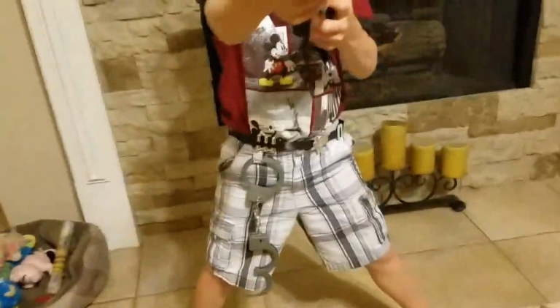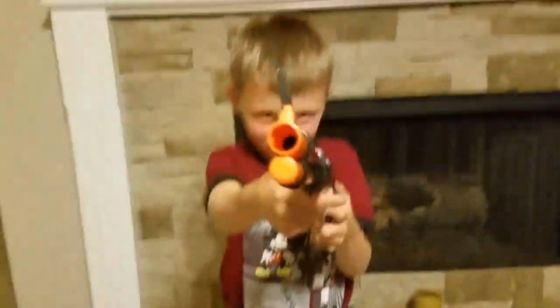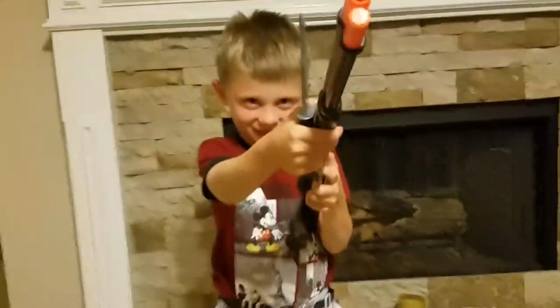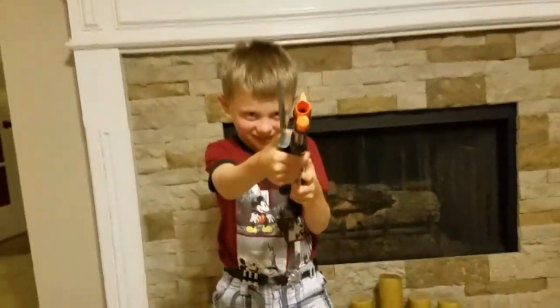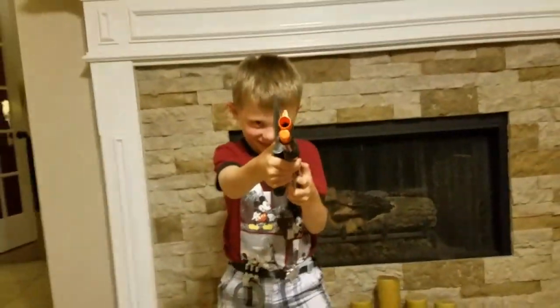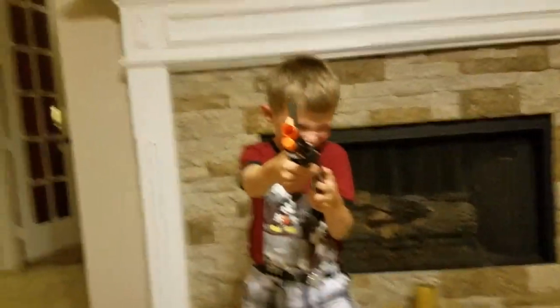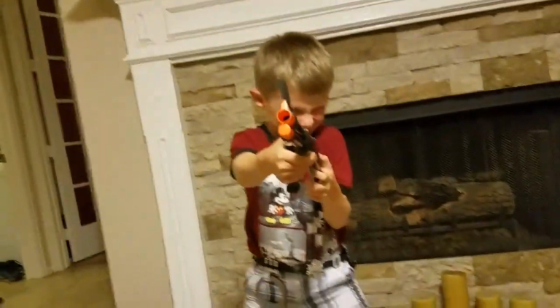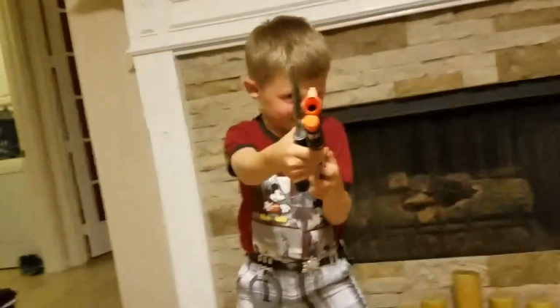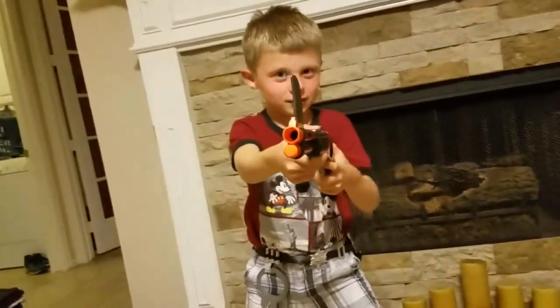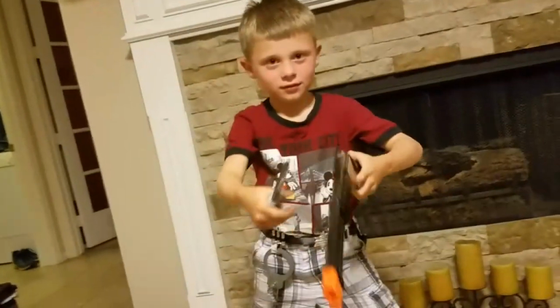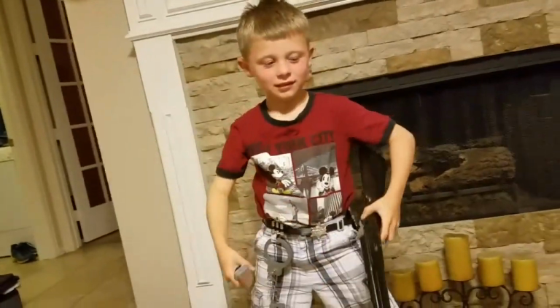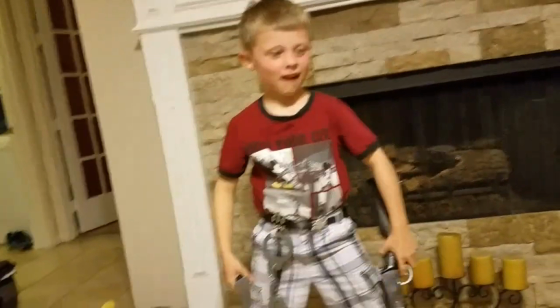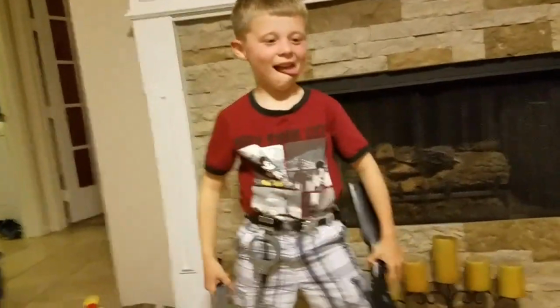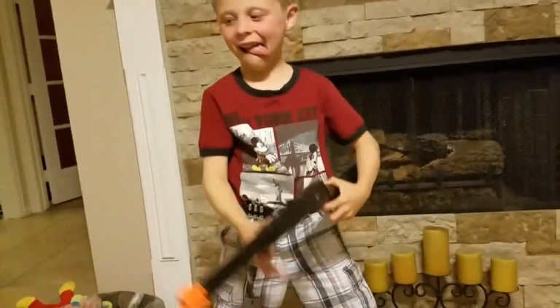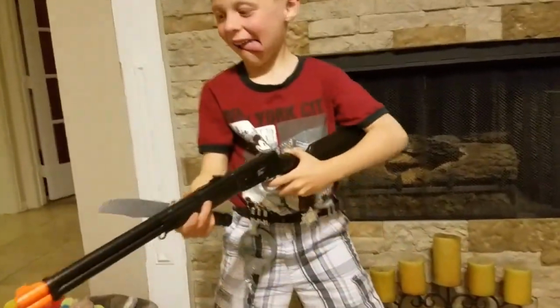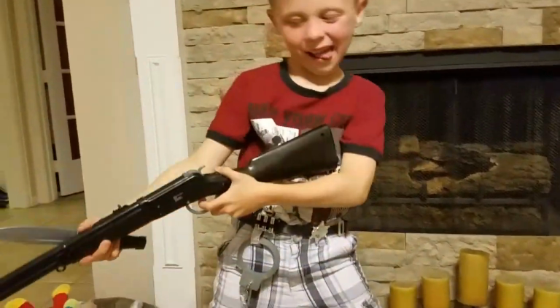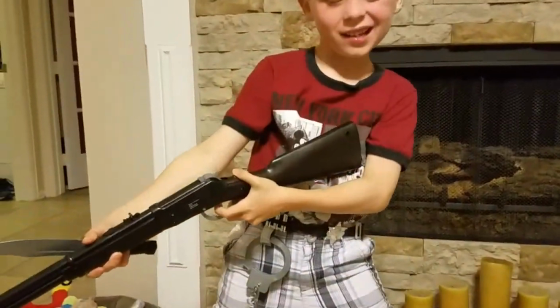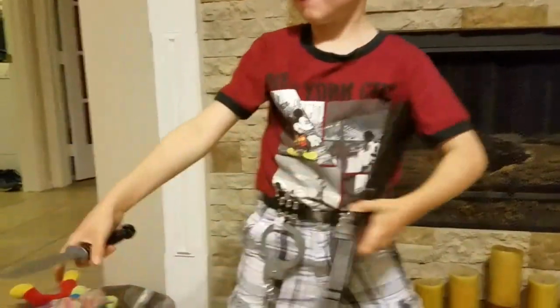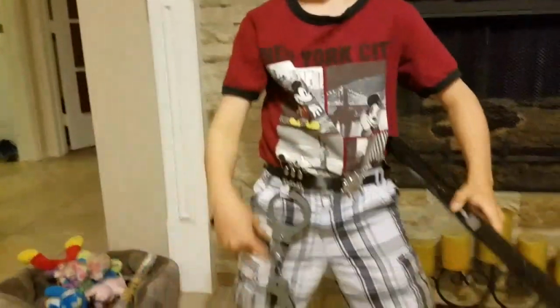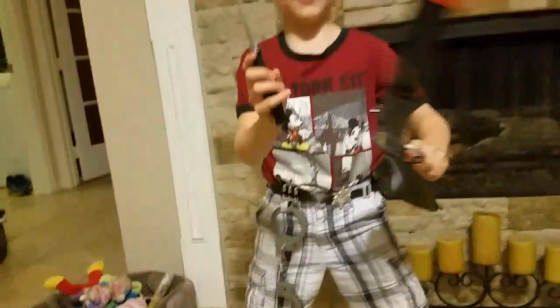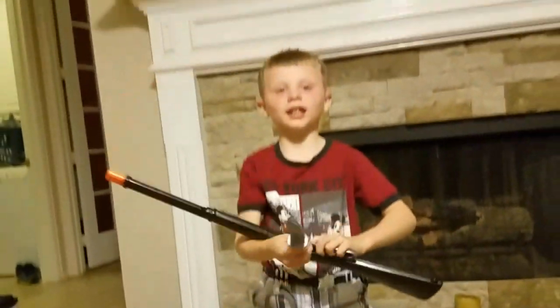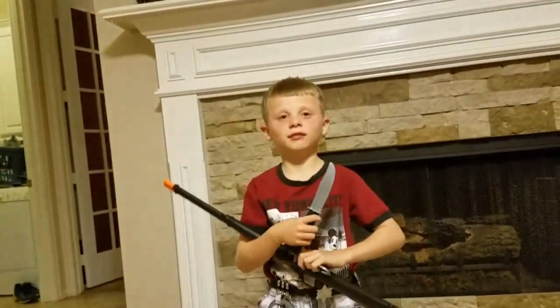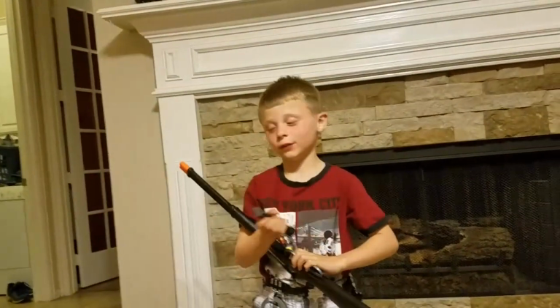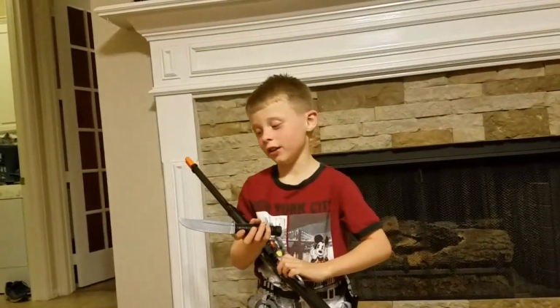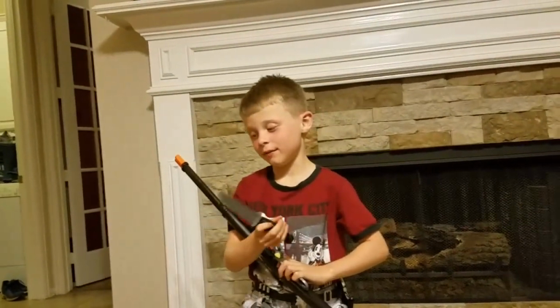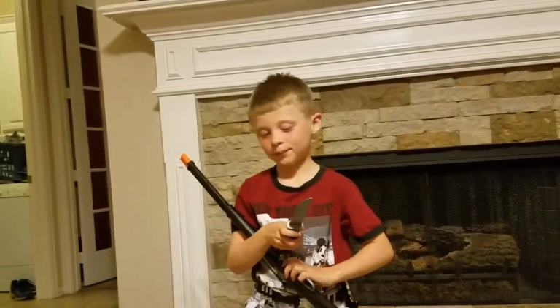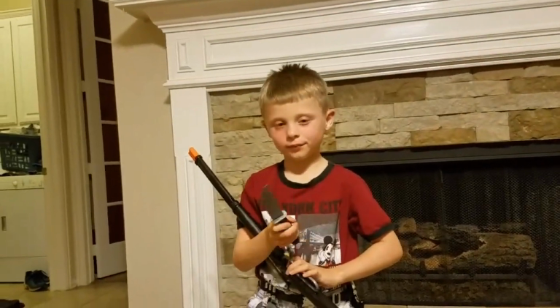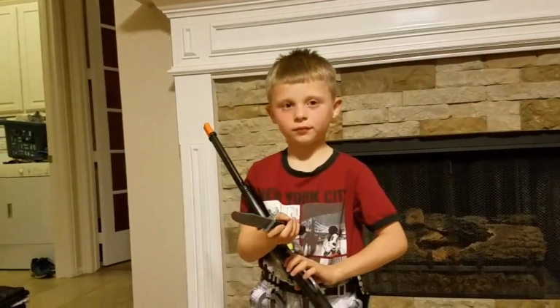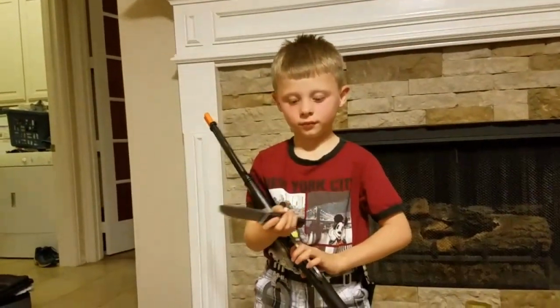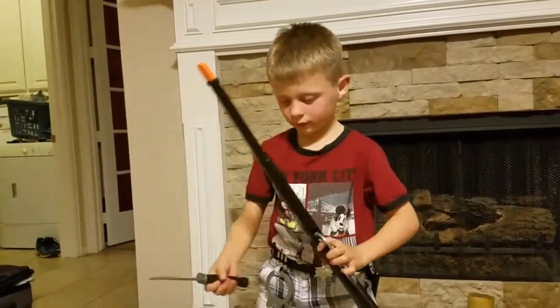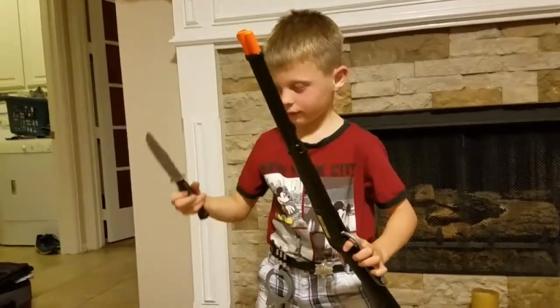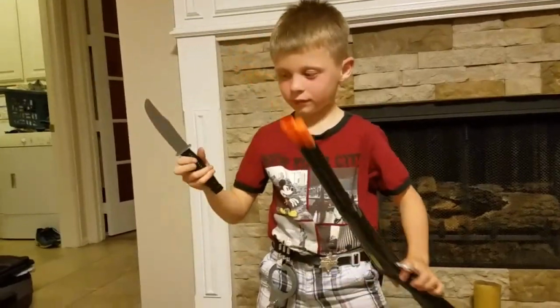What else? Looks like you got yourself a rifle right there! Woo! Doggies! On the Ponderosa! What else you got there? I see you got a knife! That's a big ol' knife right there!